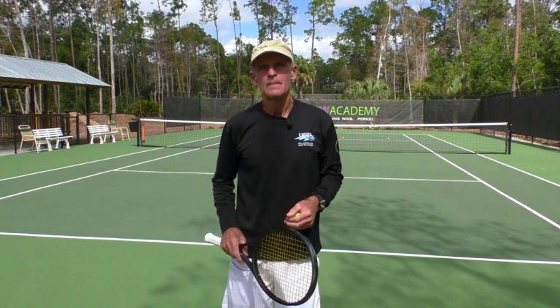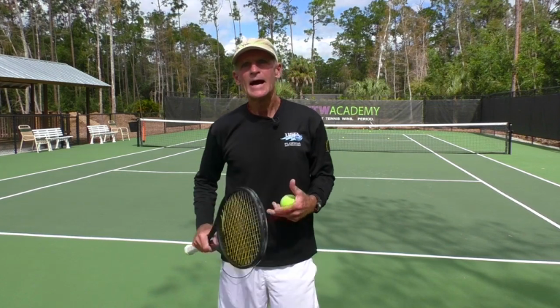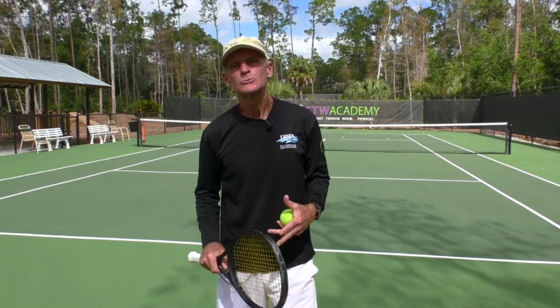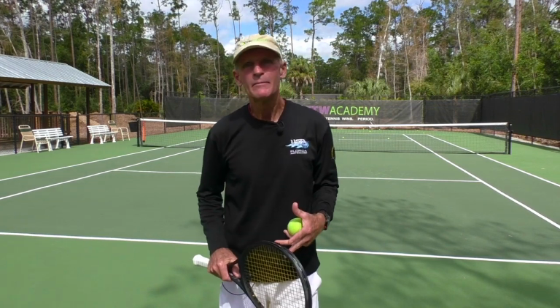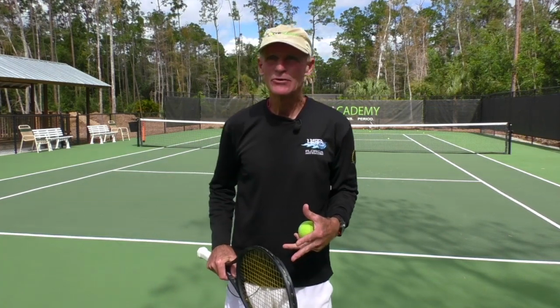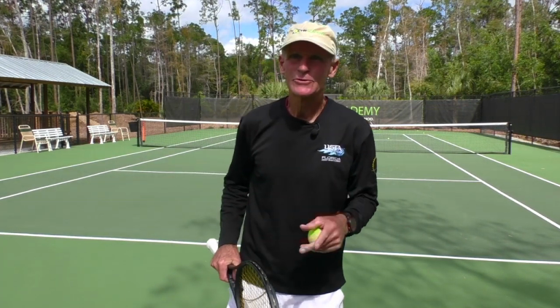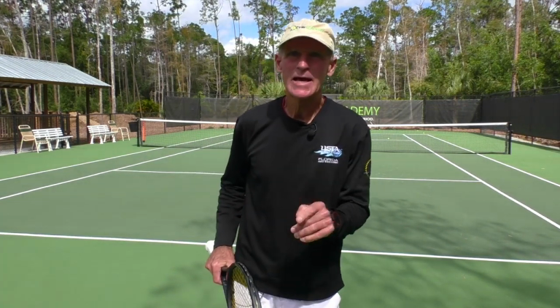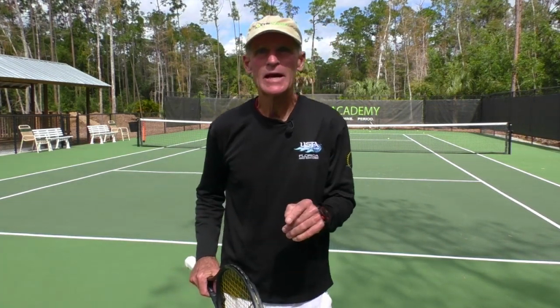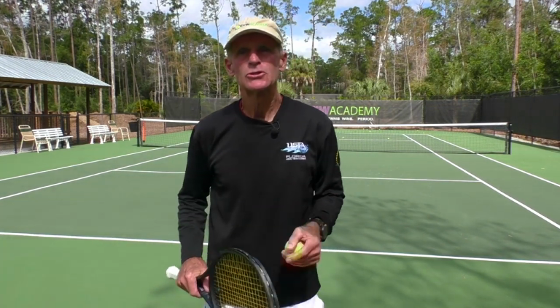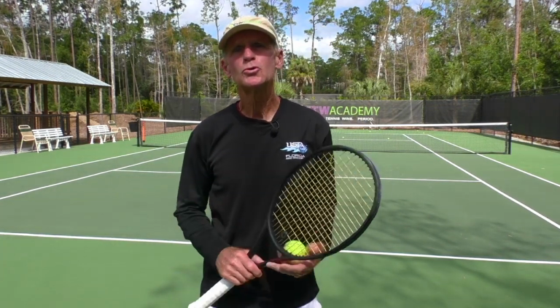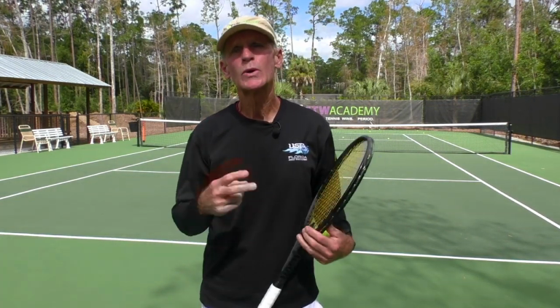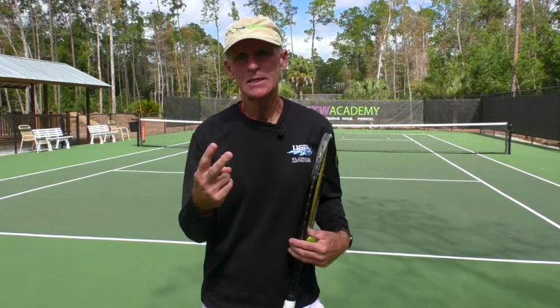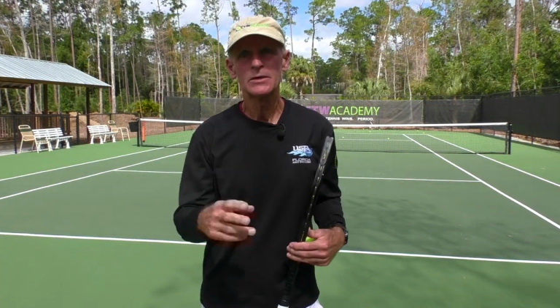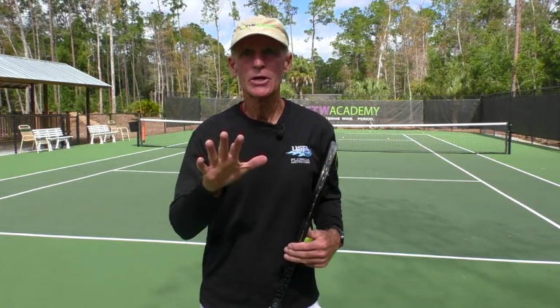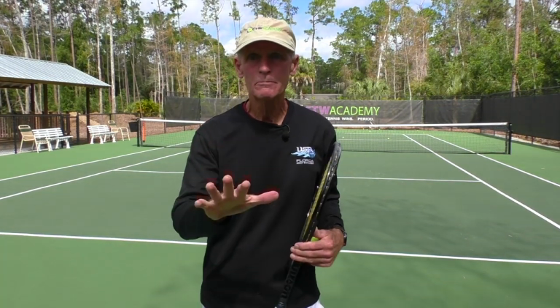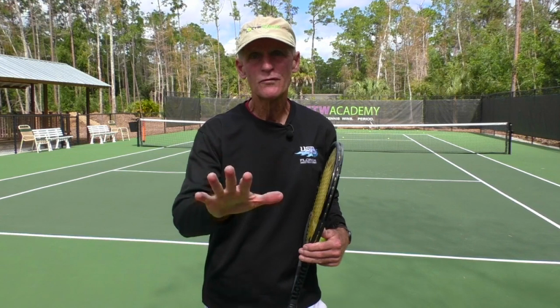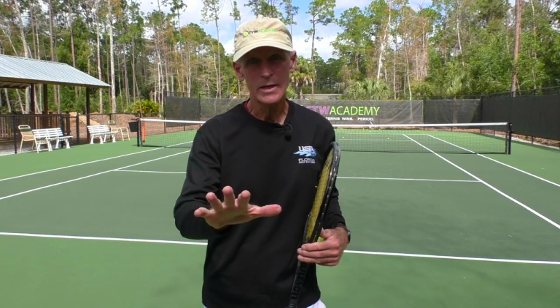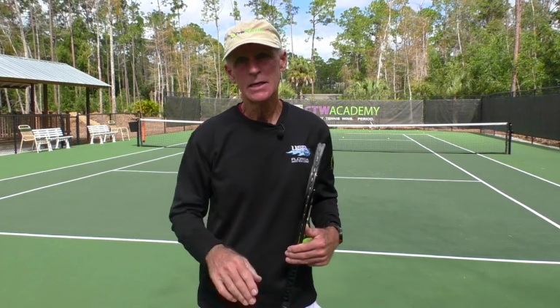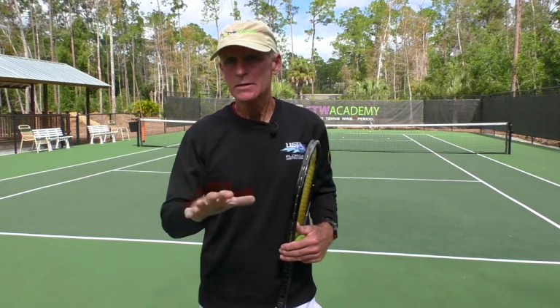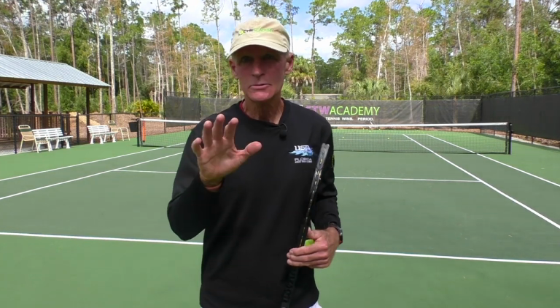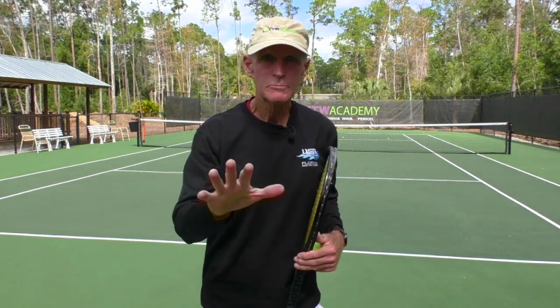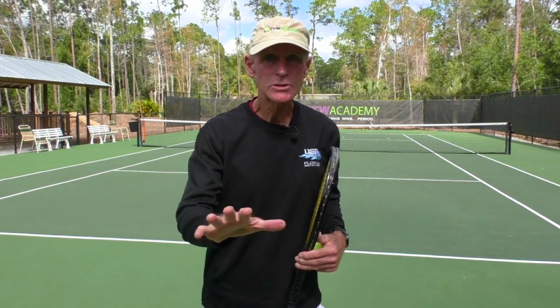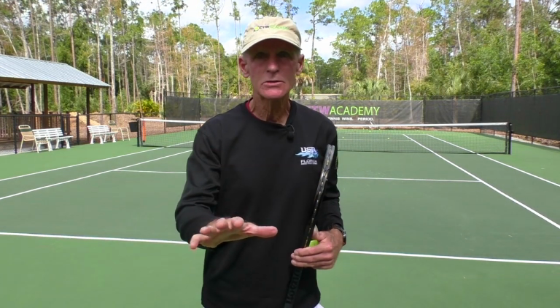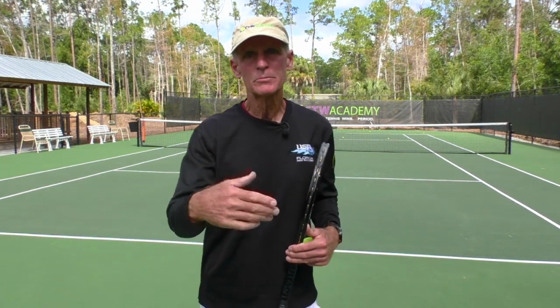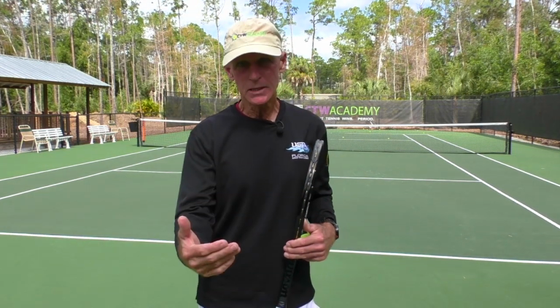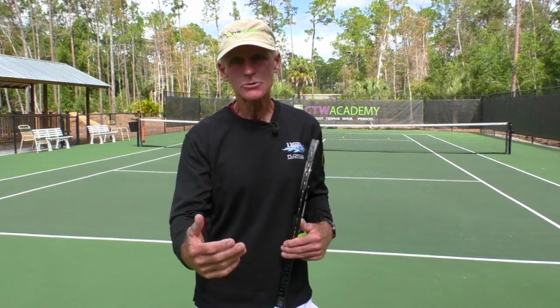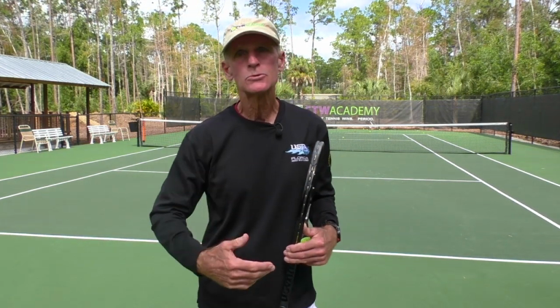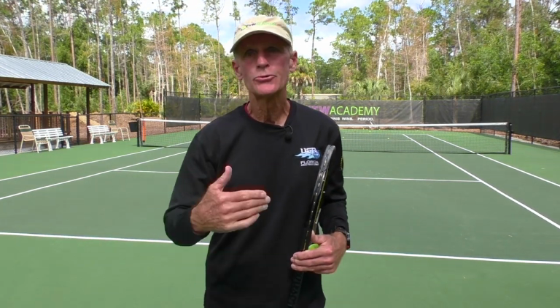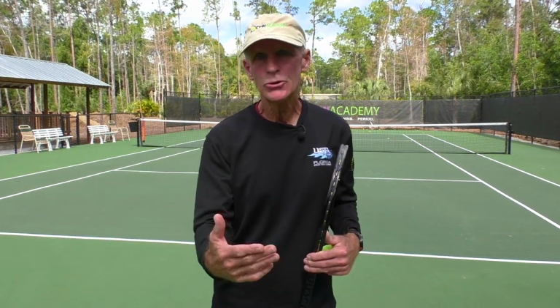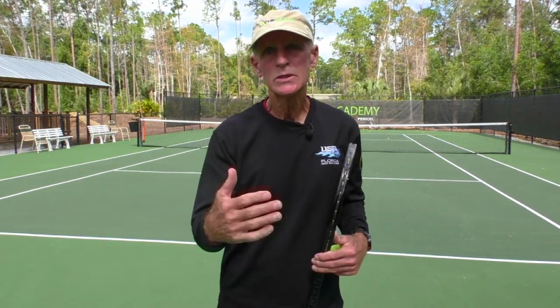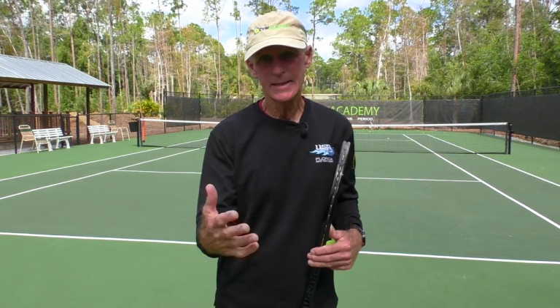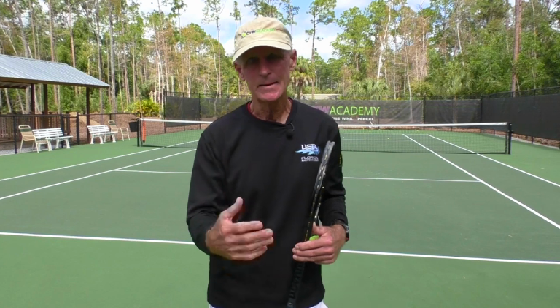Hi, Coach Tom Avery here. Today I've got two quick tips that are going to help your forehand. These are especially good for beginners, those that are new to the game.